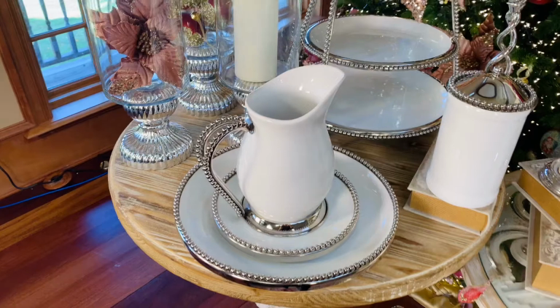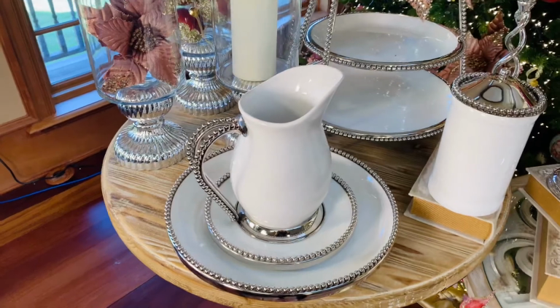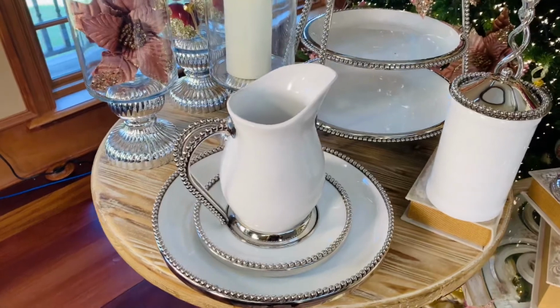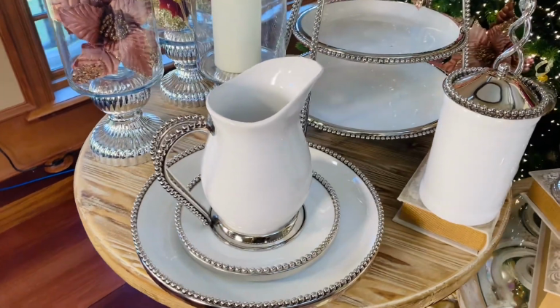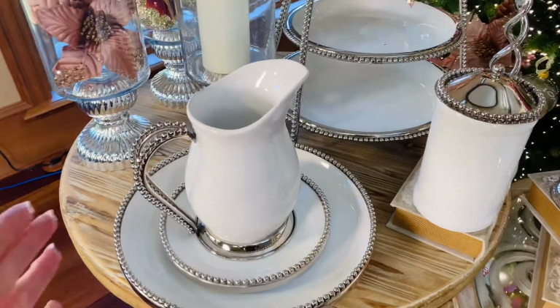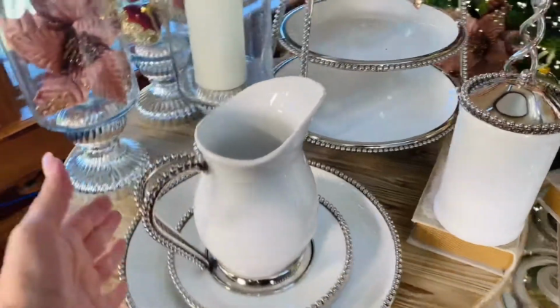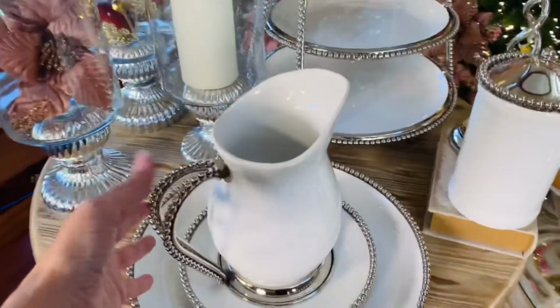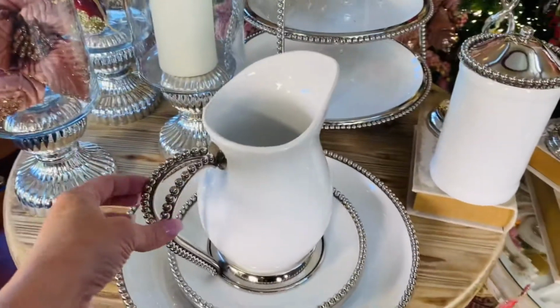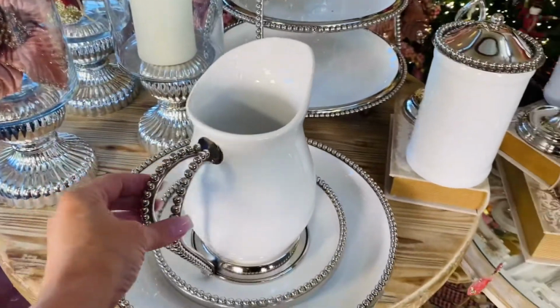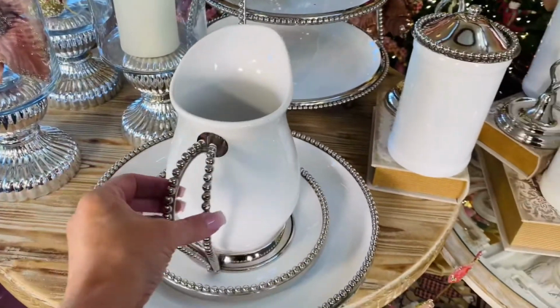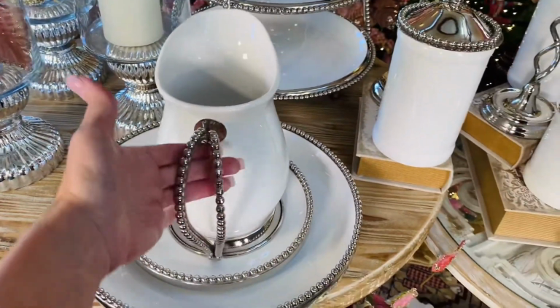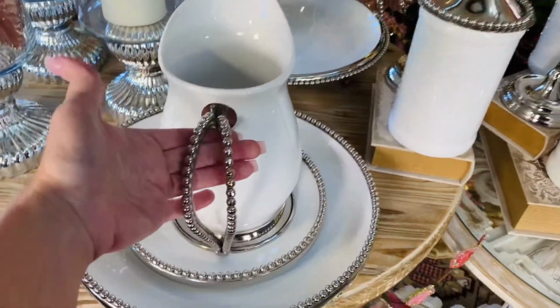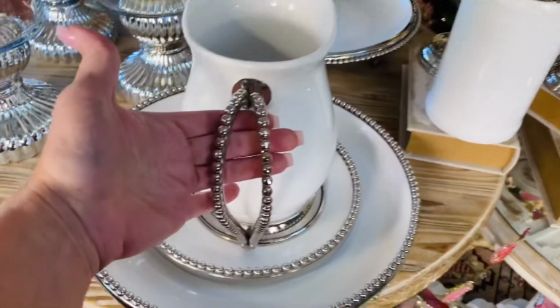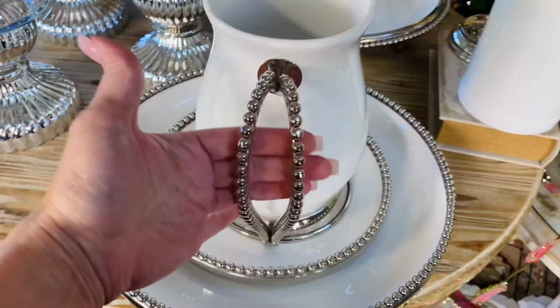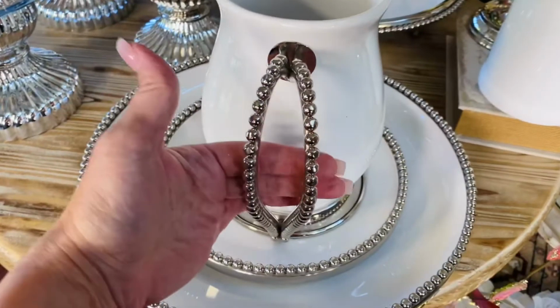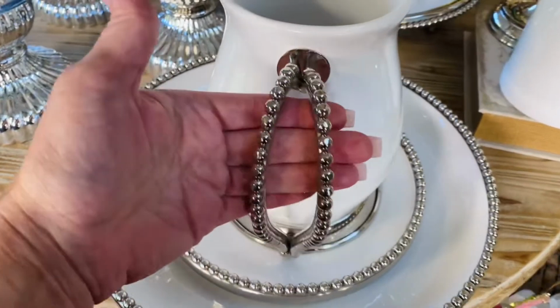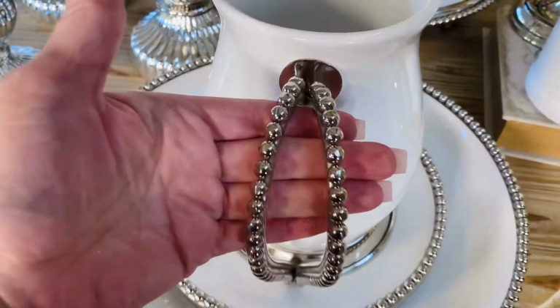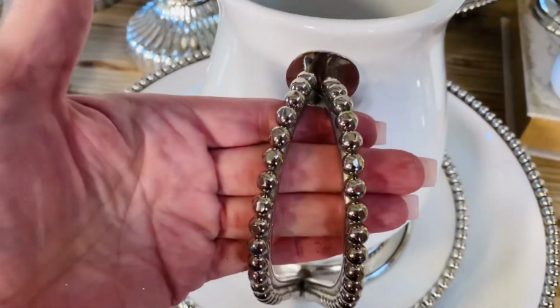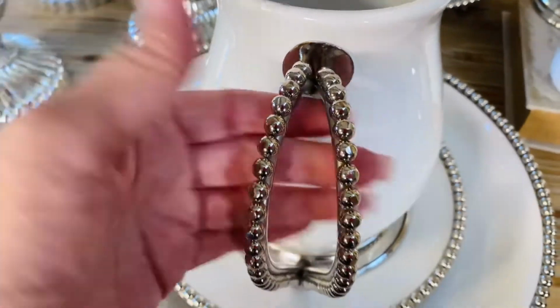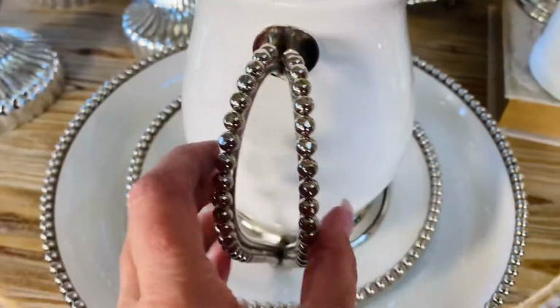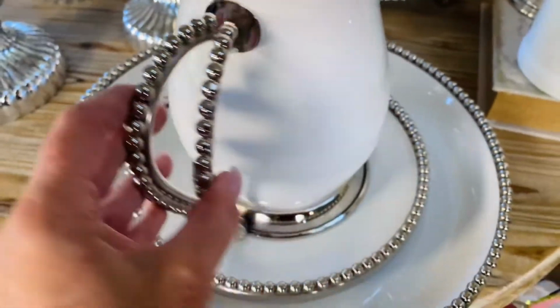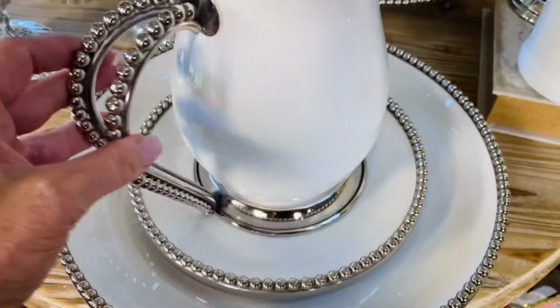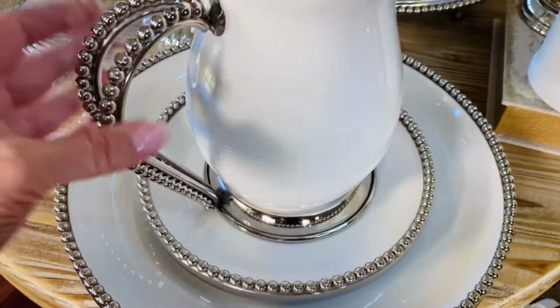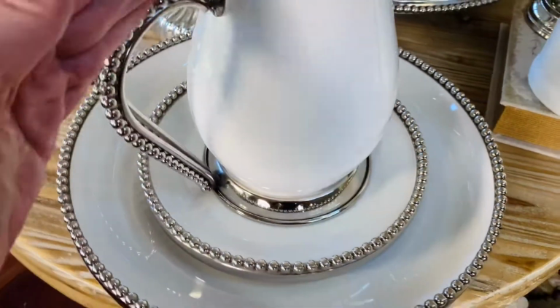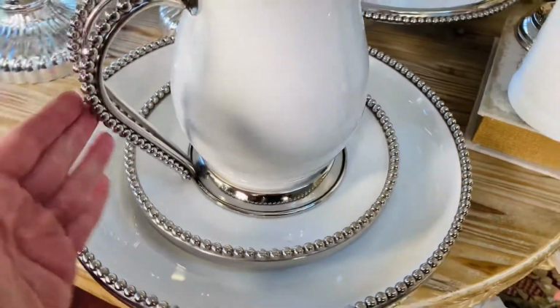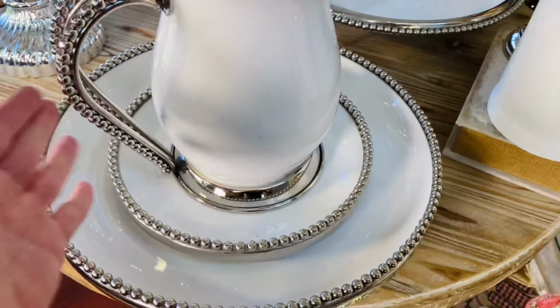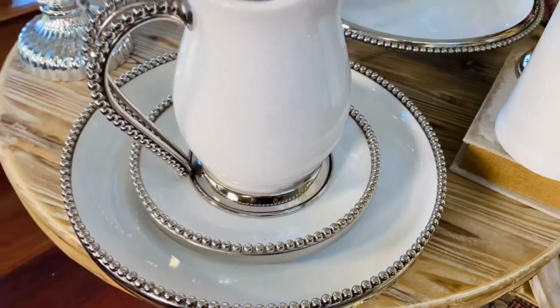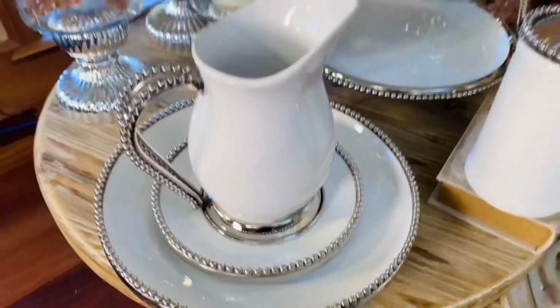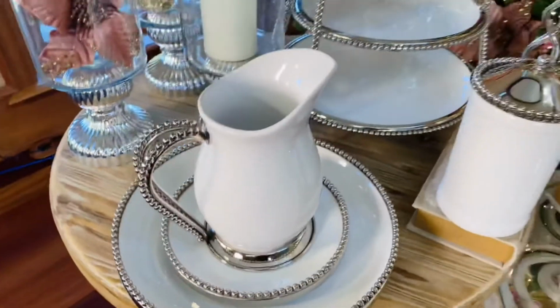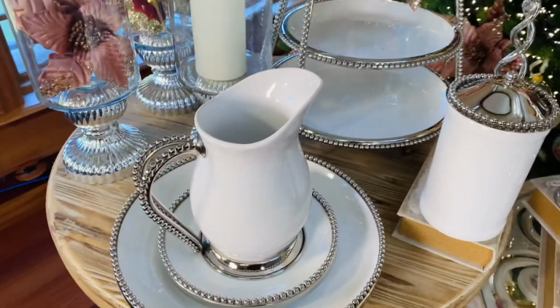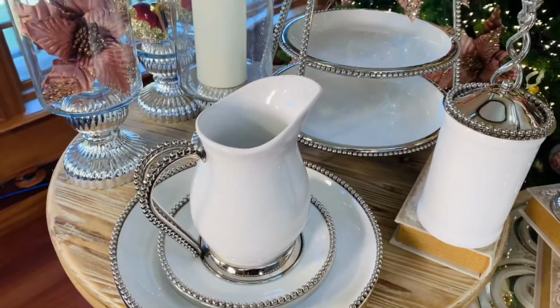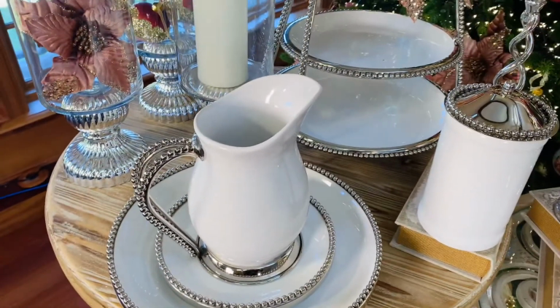This pitcher is to die for. Look how gorgeous this is. Isn't that beautiful? It's a double handle with a beautiful beaded design. I absolutely love it.